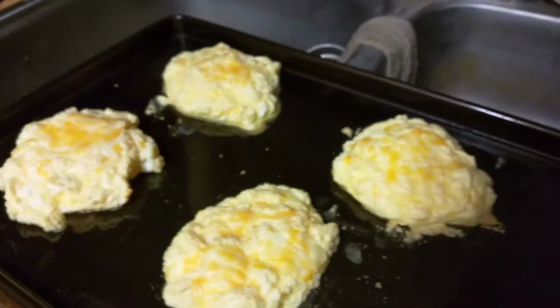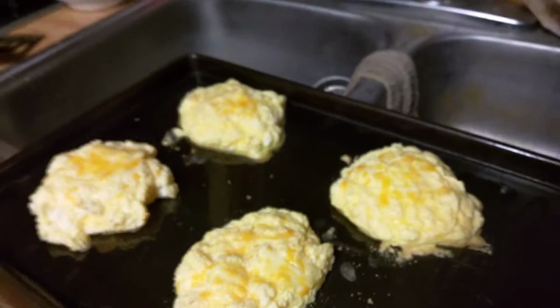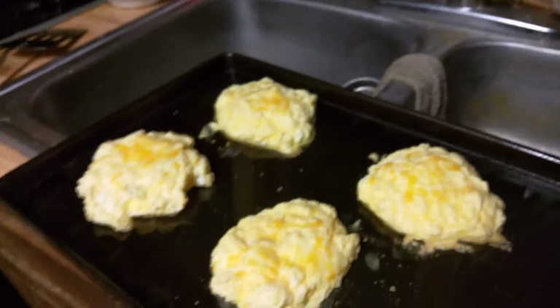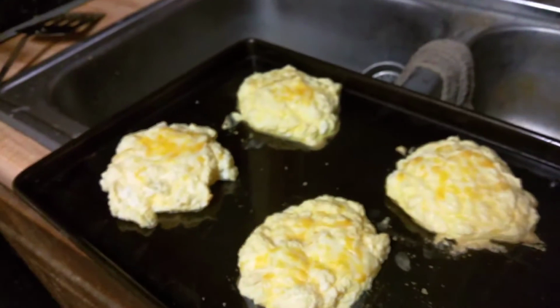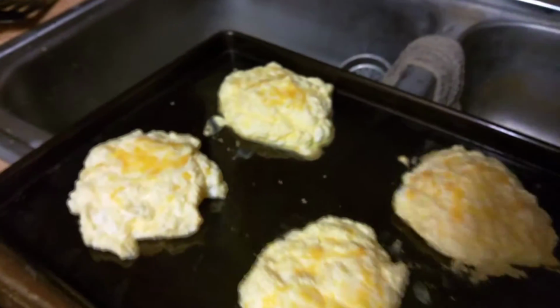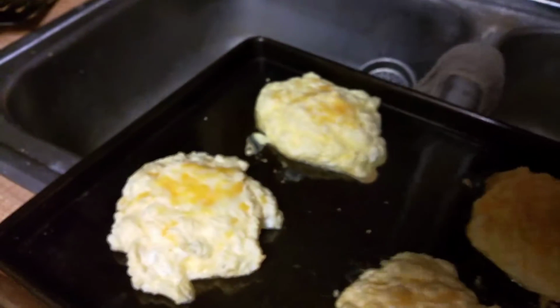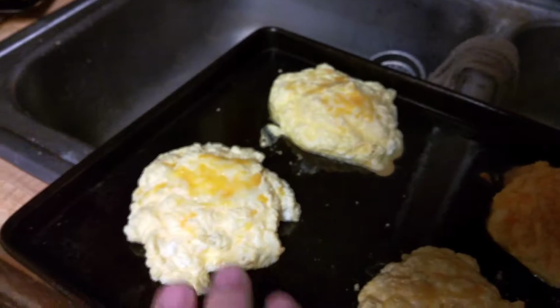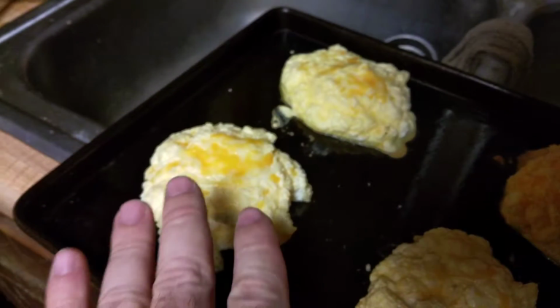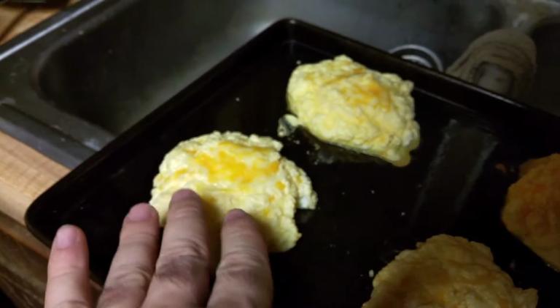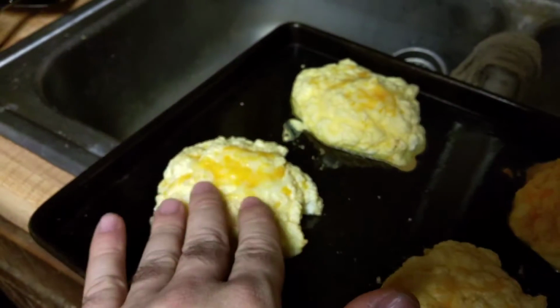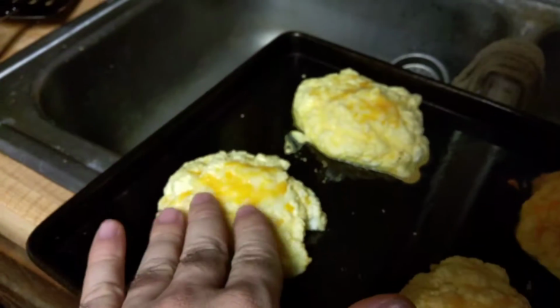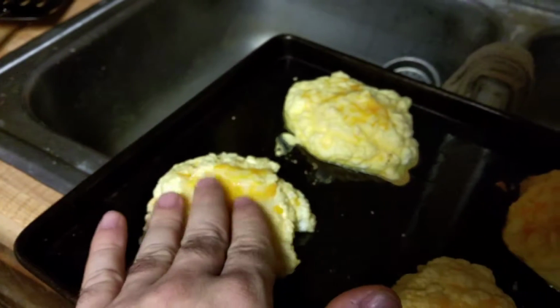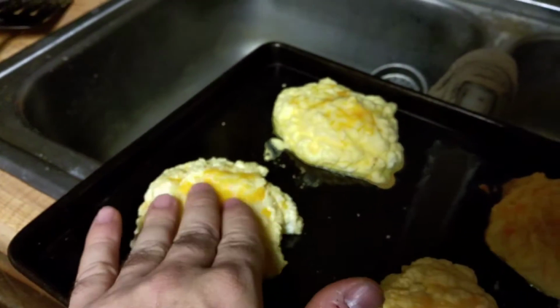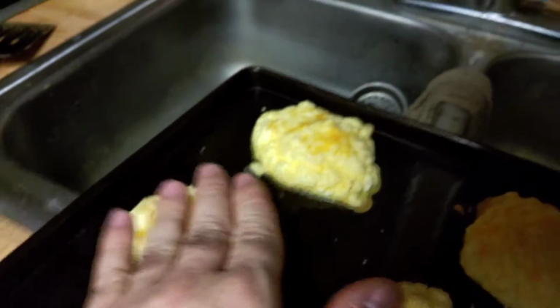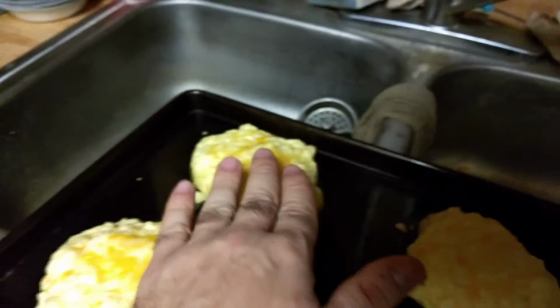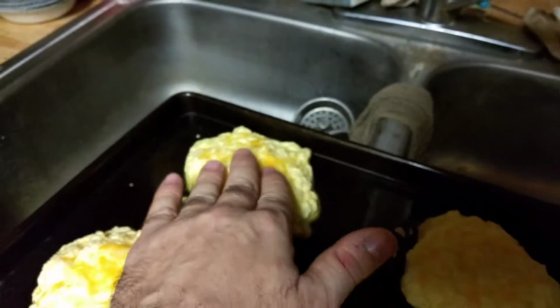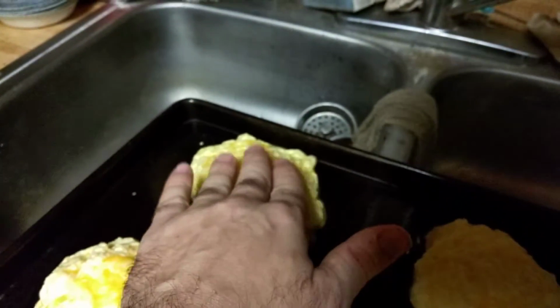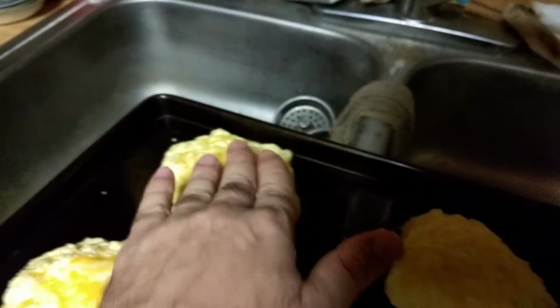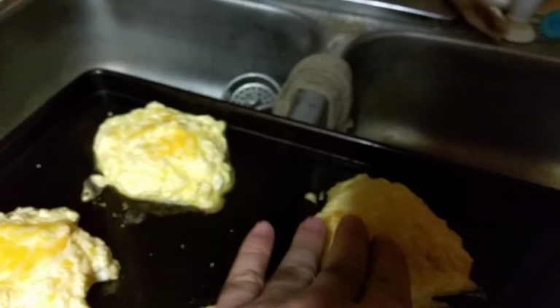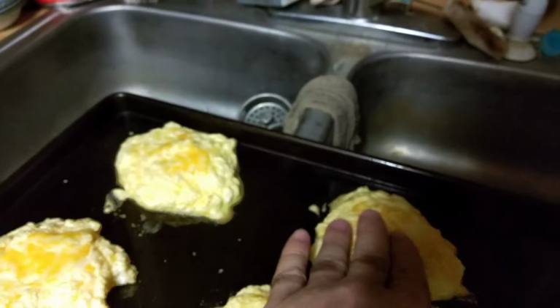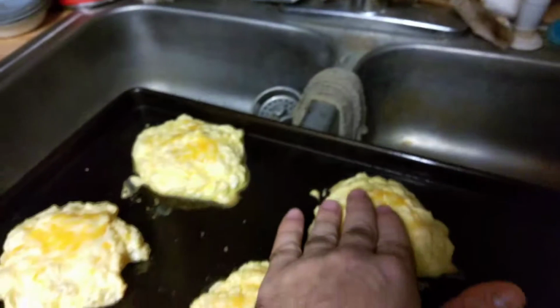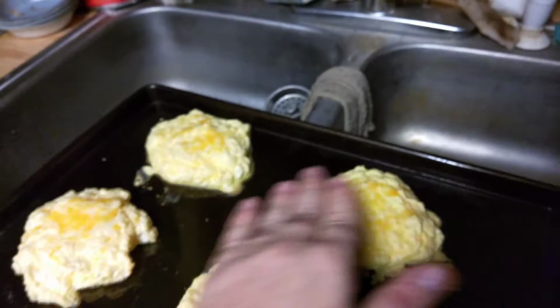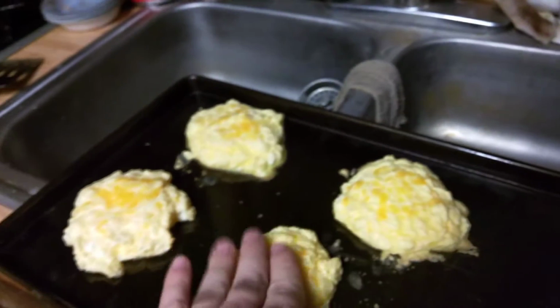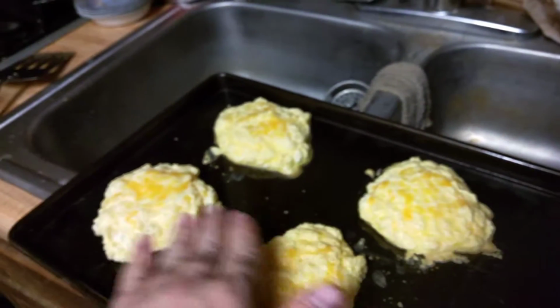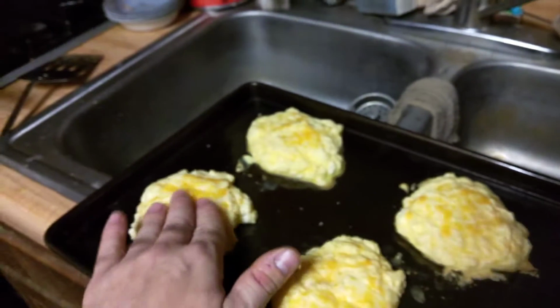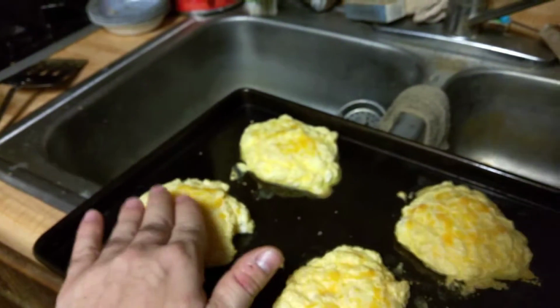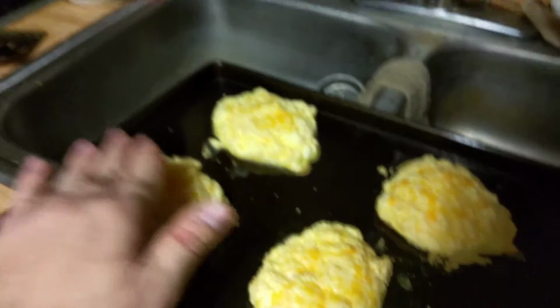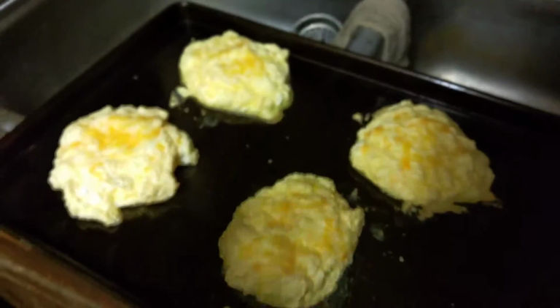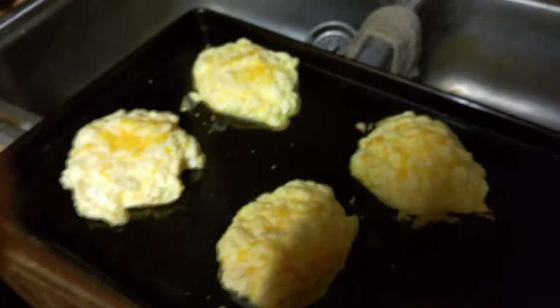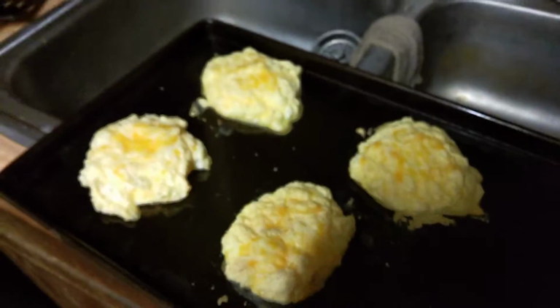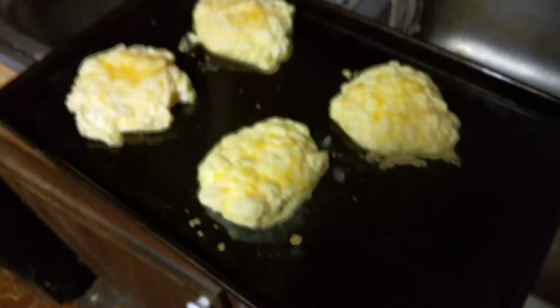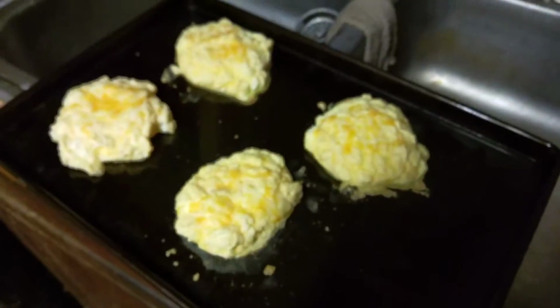They're kind of fluffy — really fluffy actually — and they've been cooking extra long, but they'll still be good. I'll just throw some tuna fish on top. Hope you enjoy!